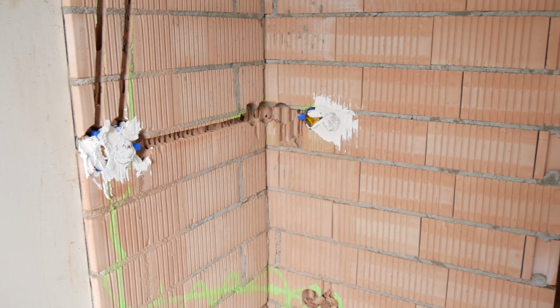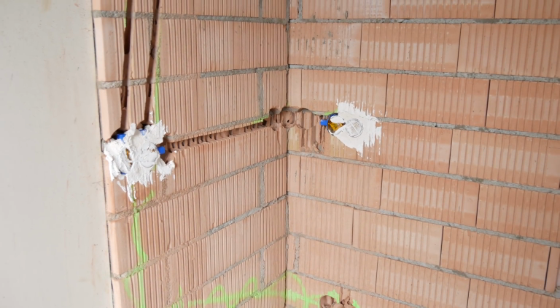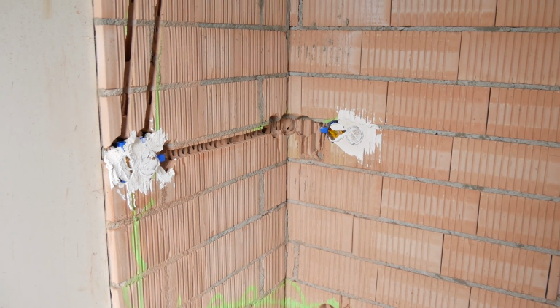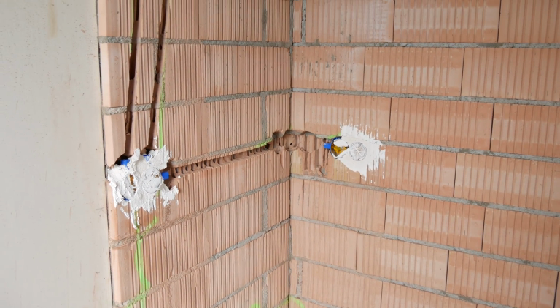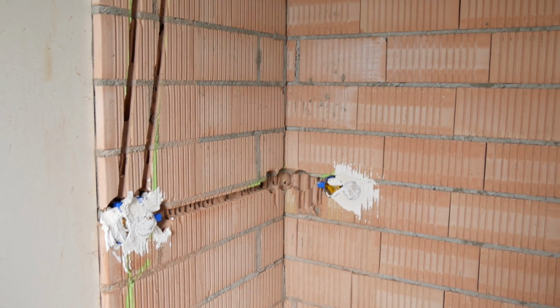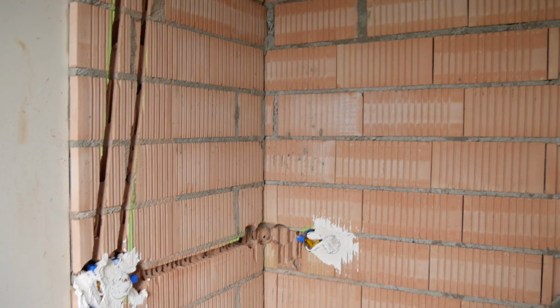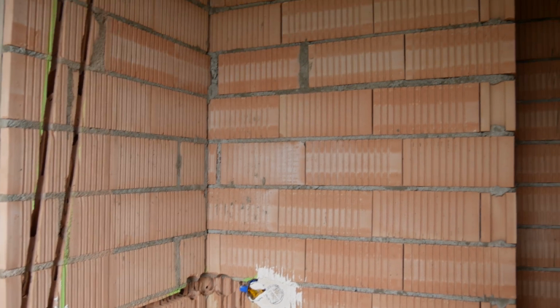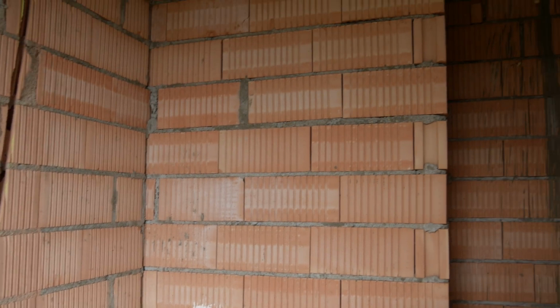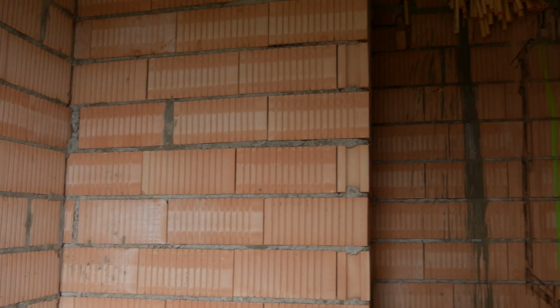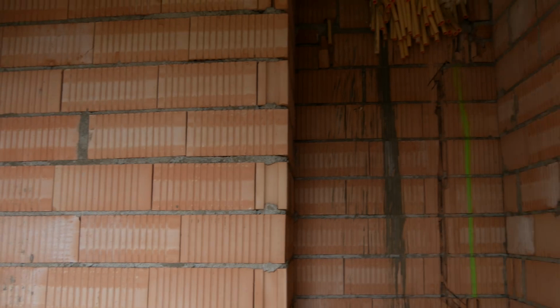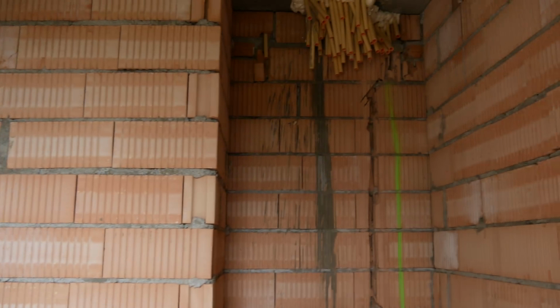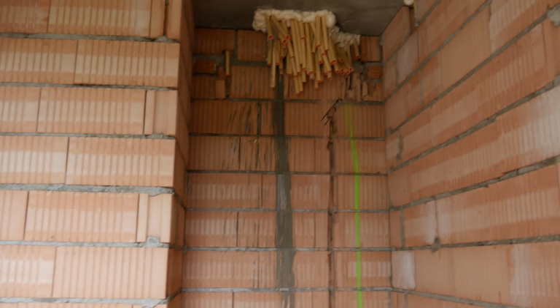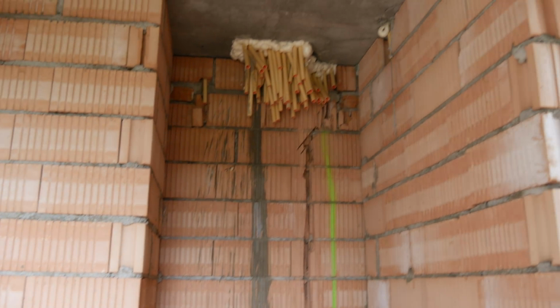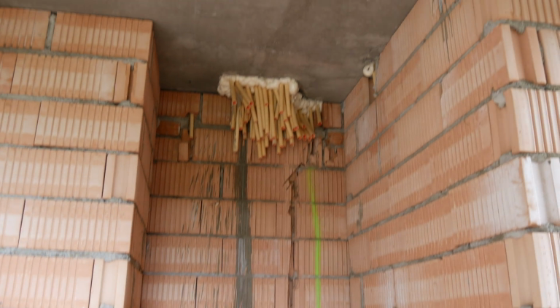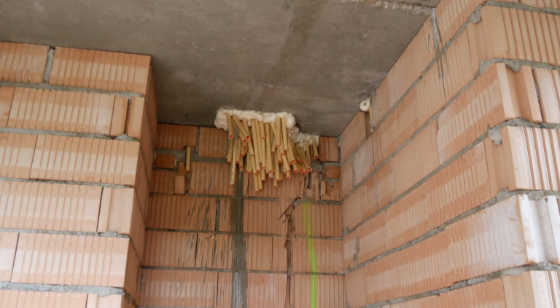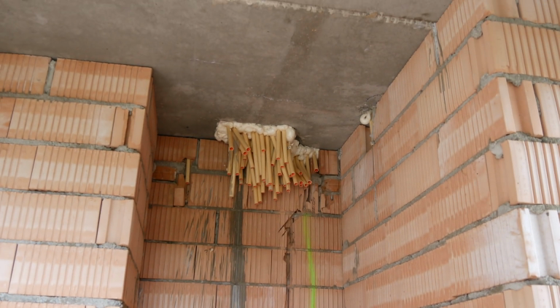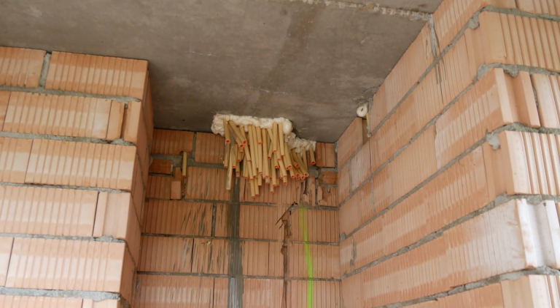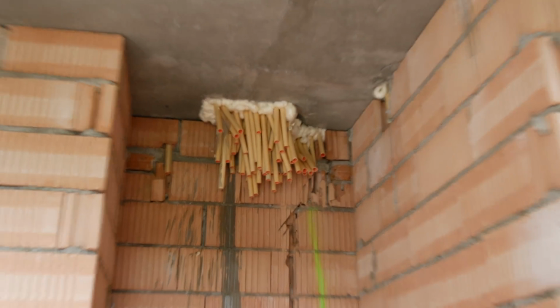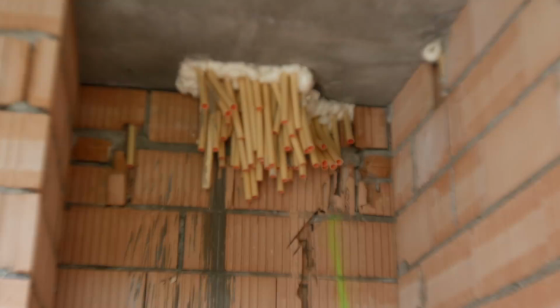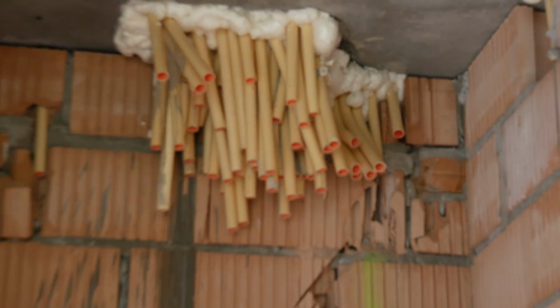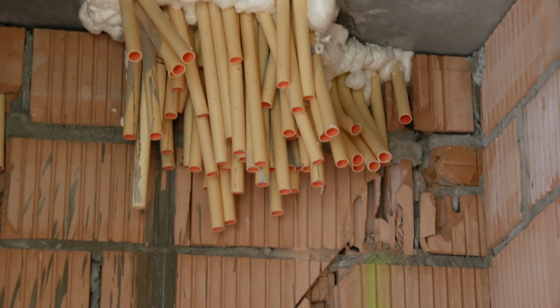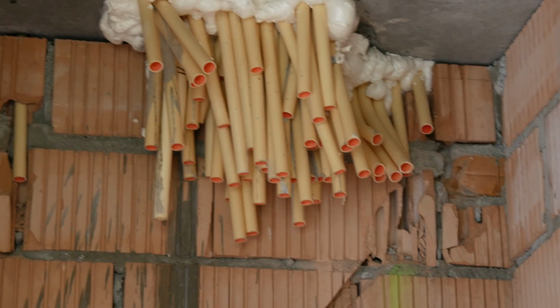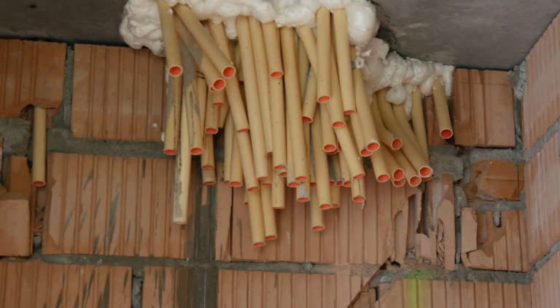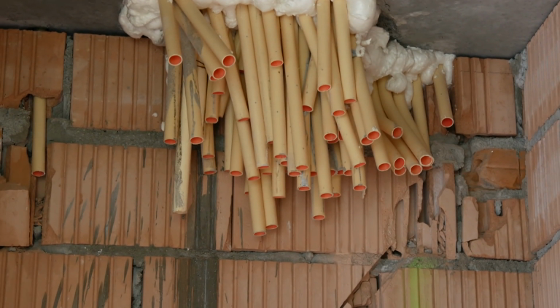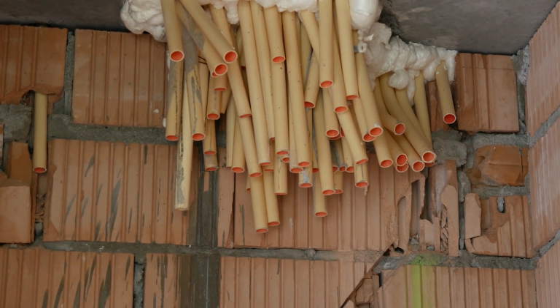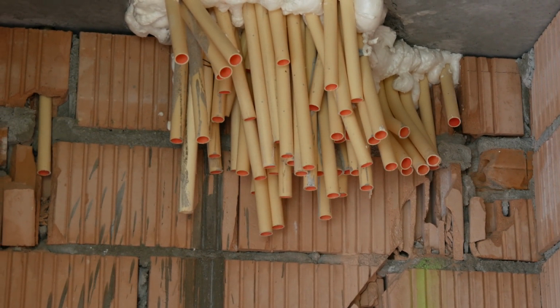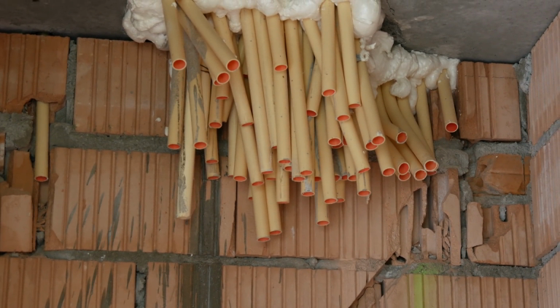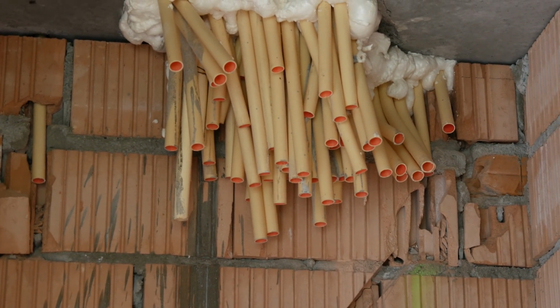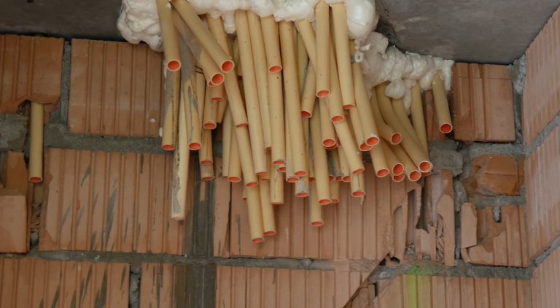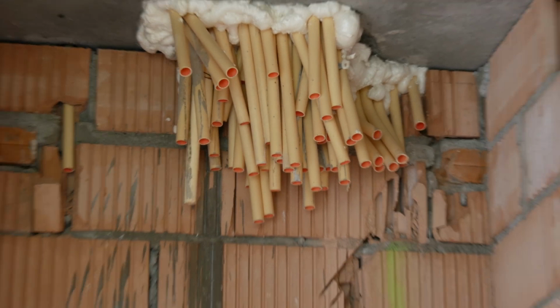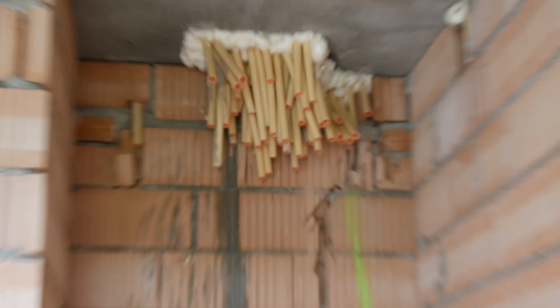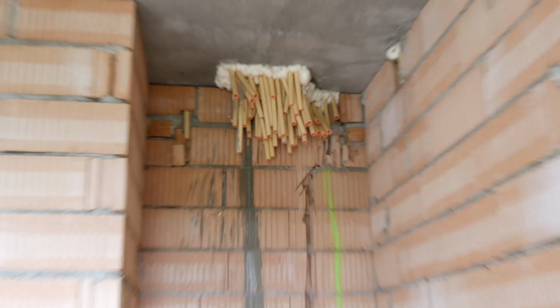Moving on, we're in the office — let's see if all the pipes are still there. Yep, they're still there. I should be able to start filling the pipes with cable in a week or two, and I'll be sure to make some videos about that.